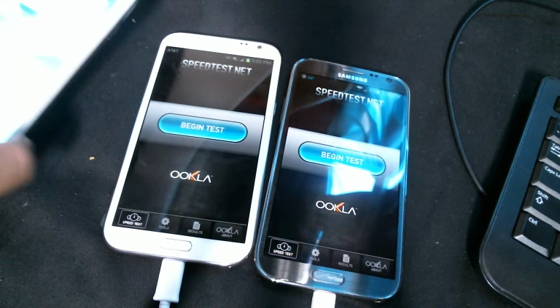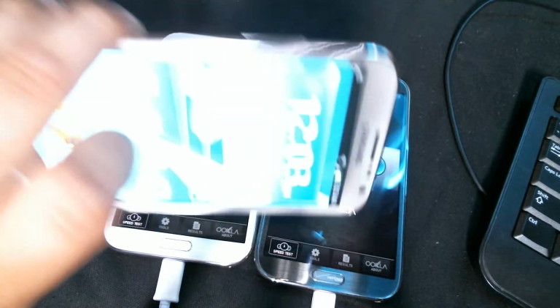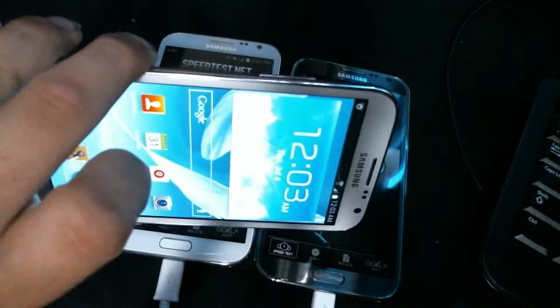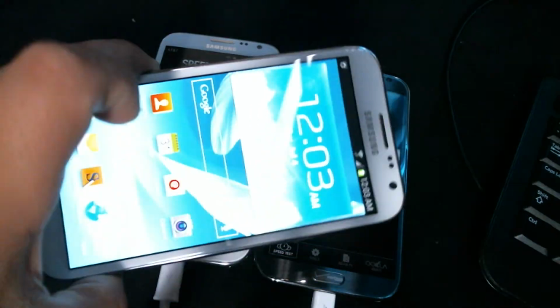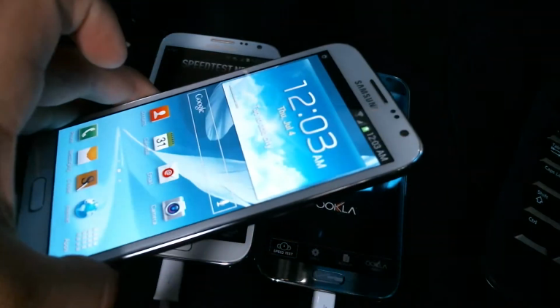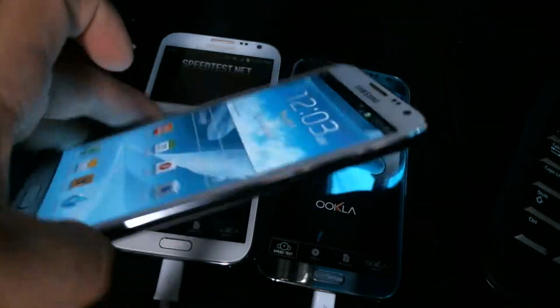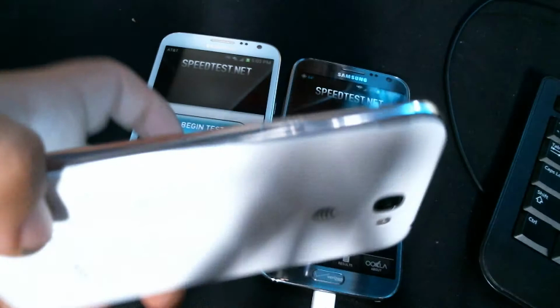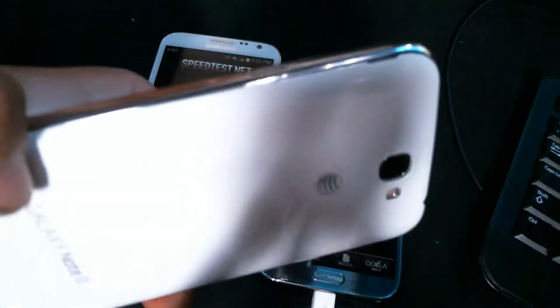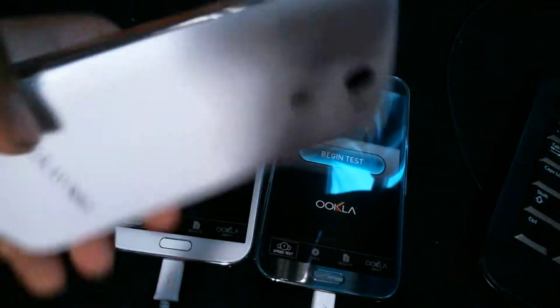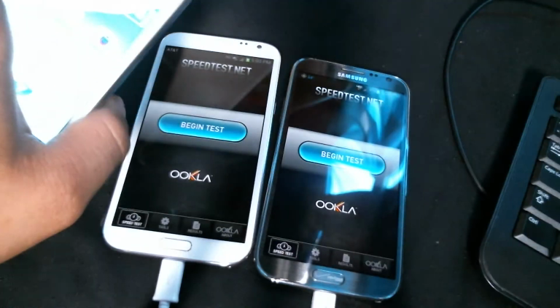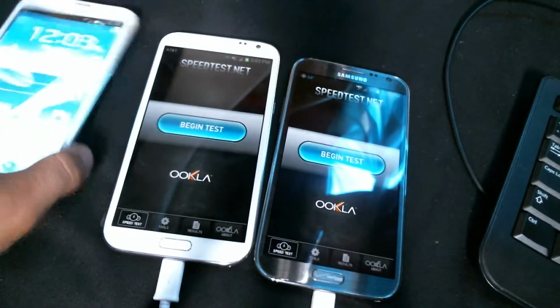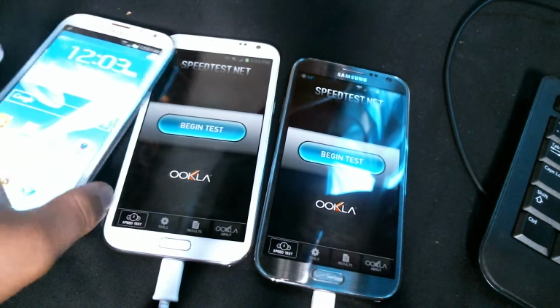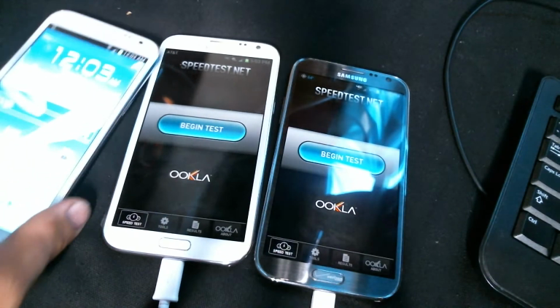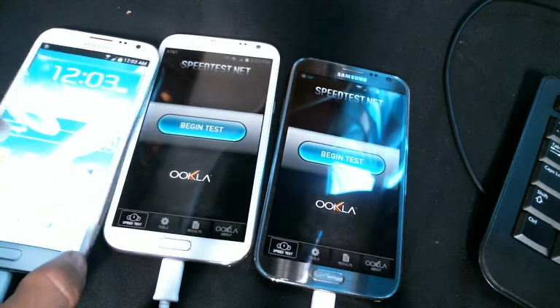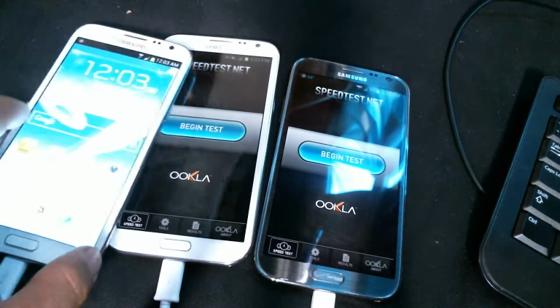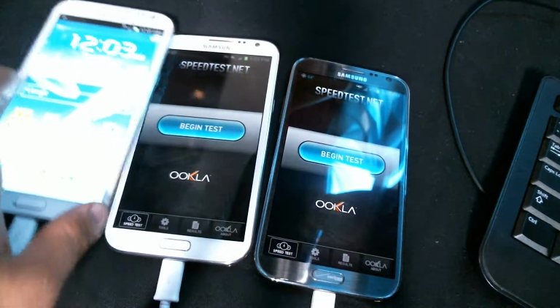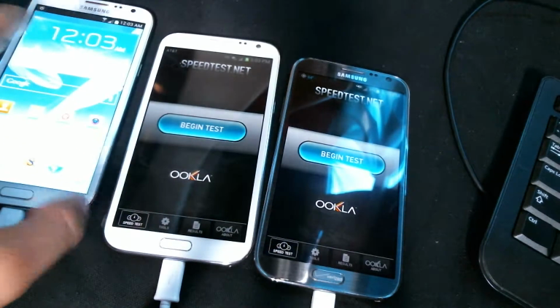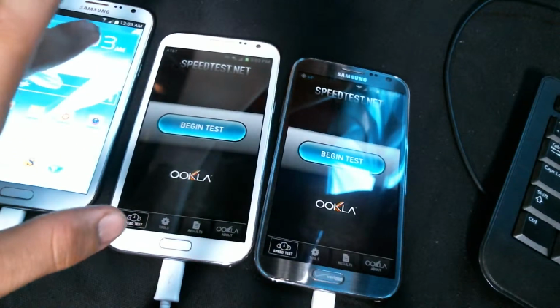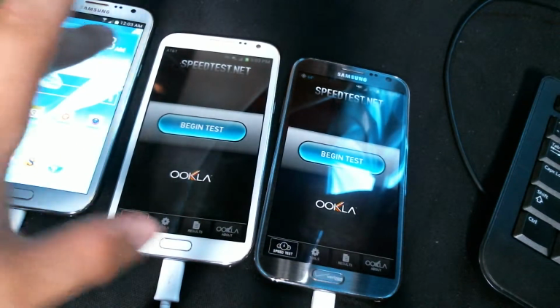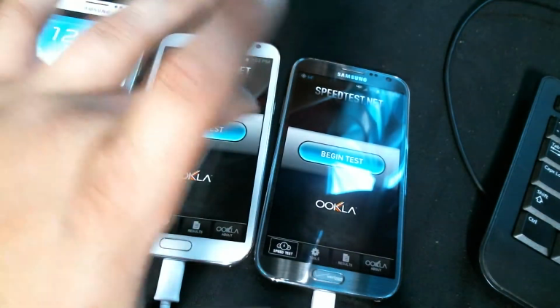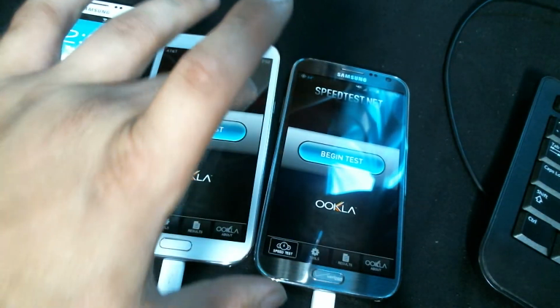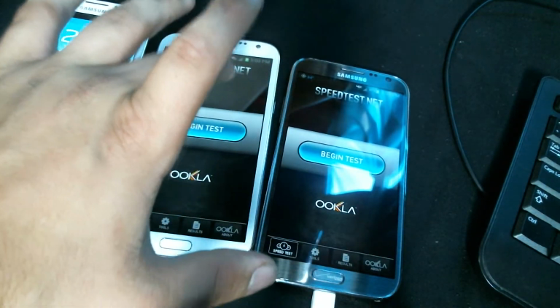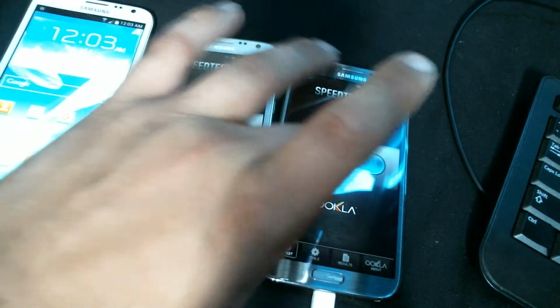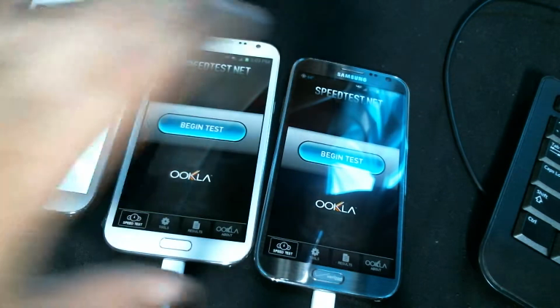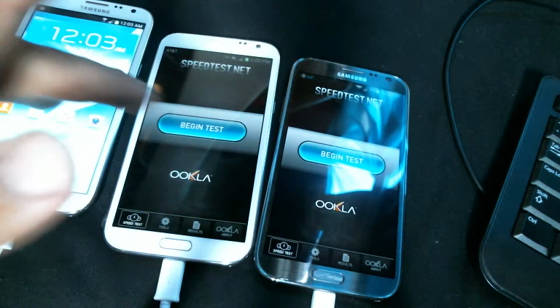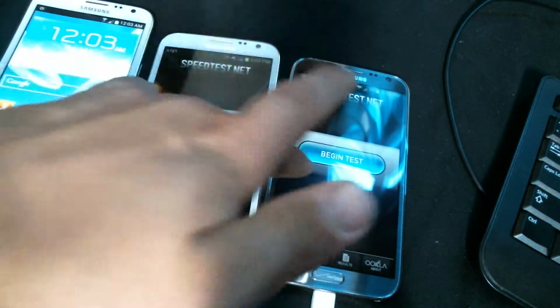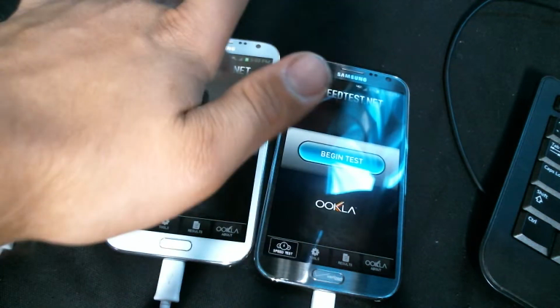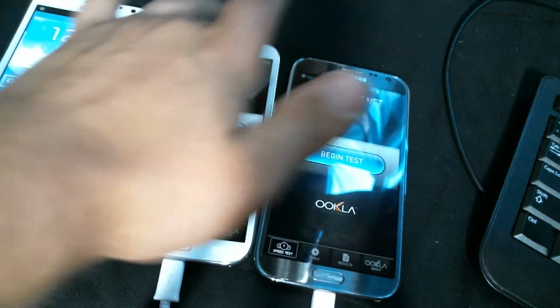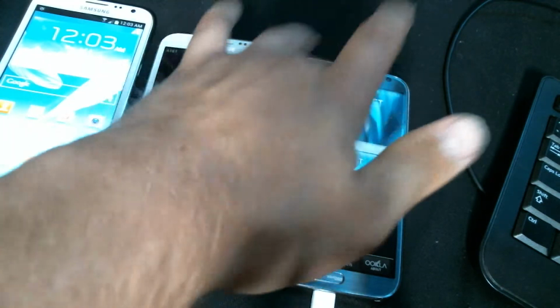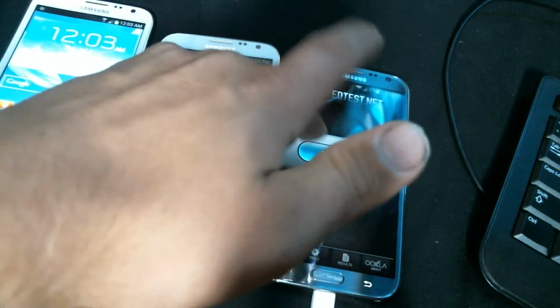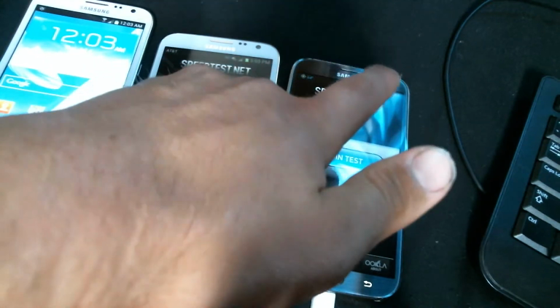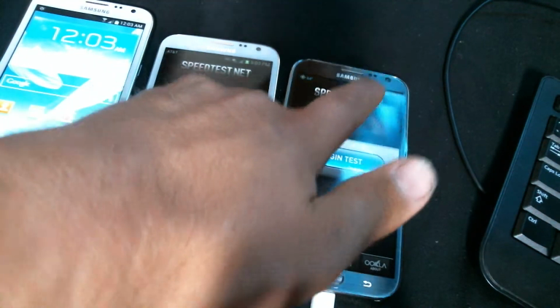This phone still hasn't been activated, but I'm going to activate it later. So we got three Note 2s here — one of them is Clearwire, the other one is AT&T, and this one's Verizon. This is AT&T, Verizon, same service.